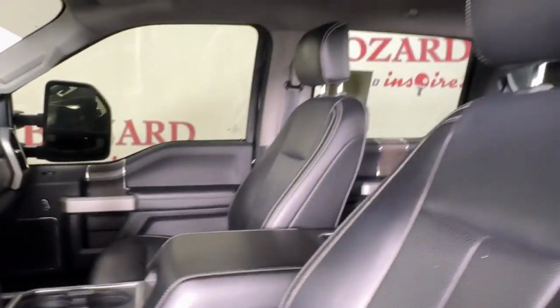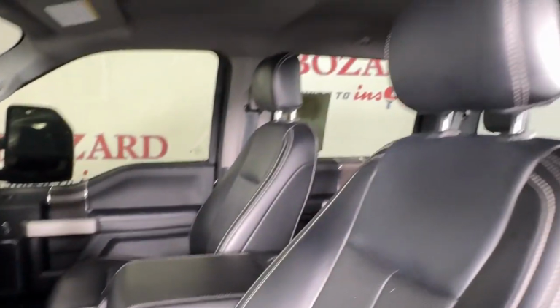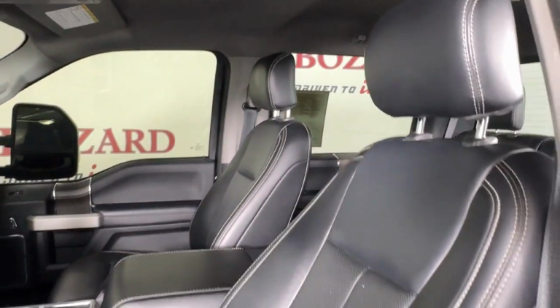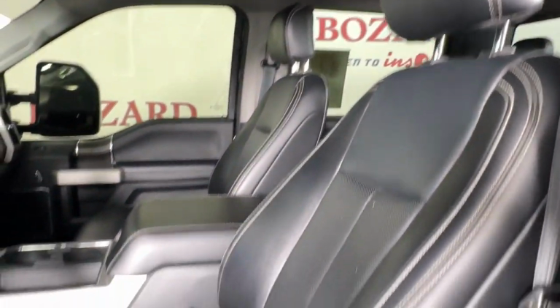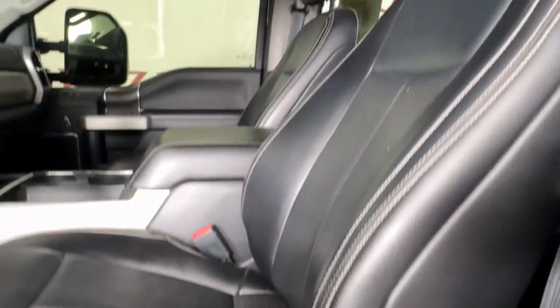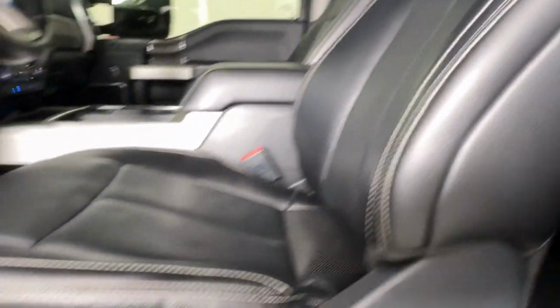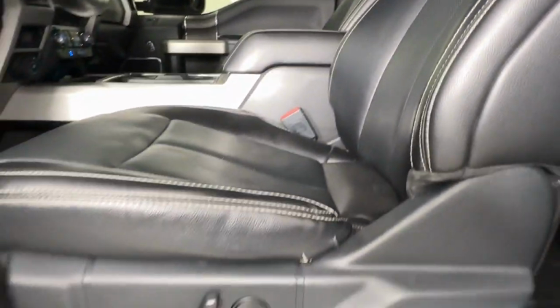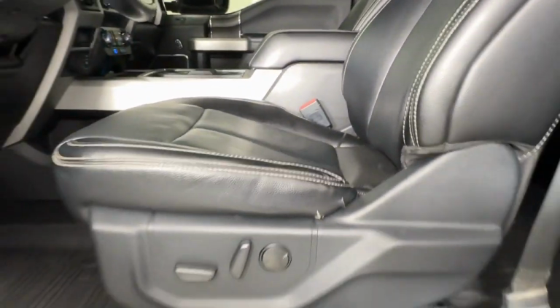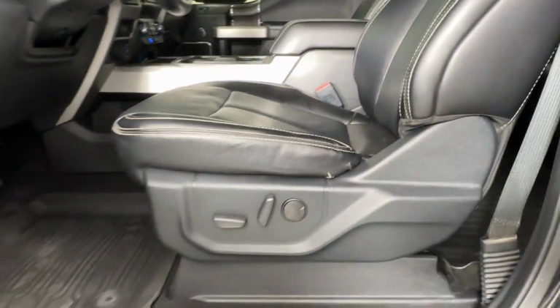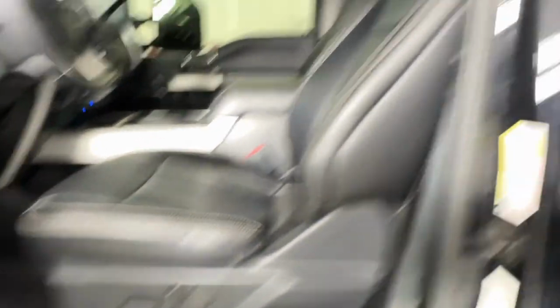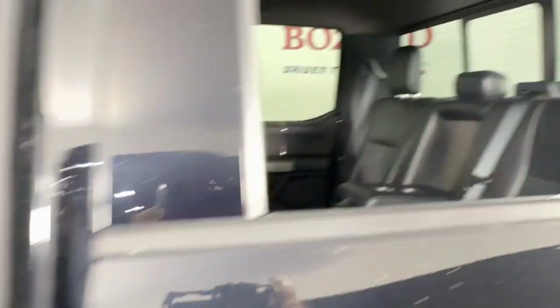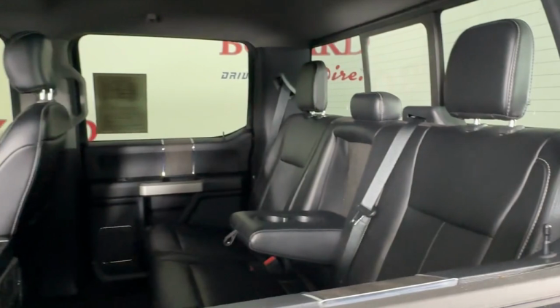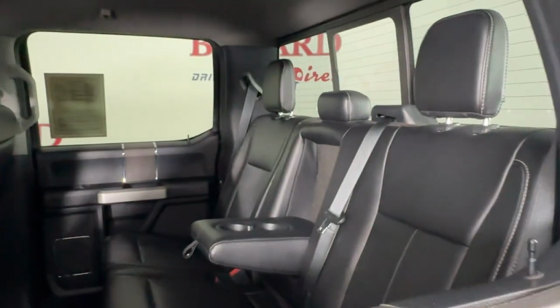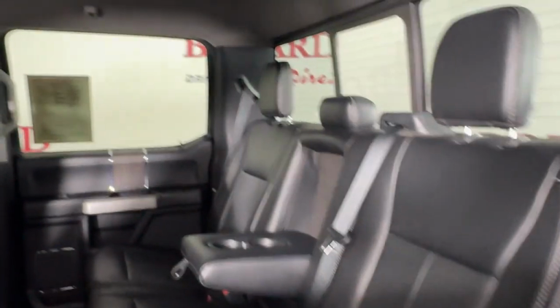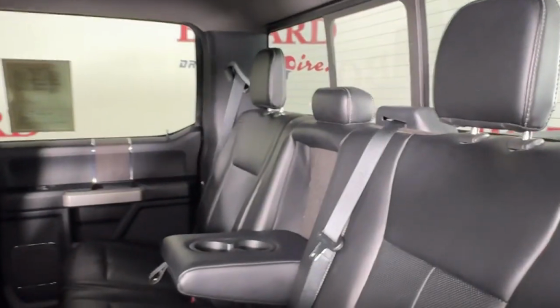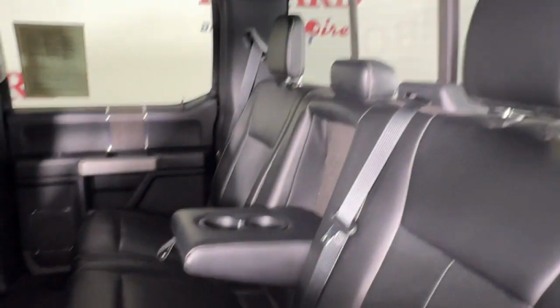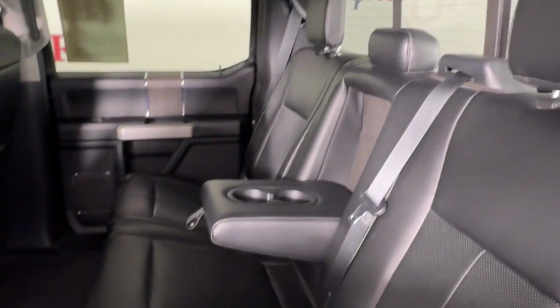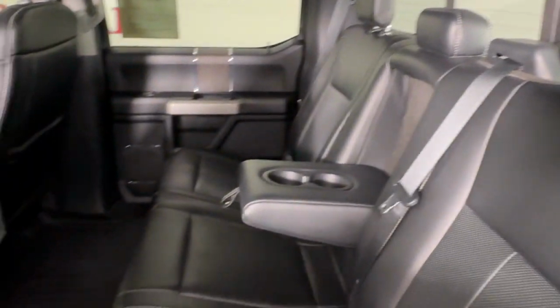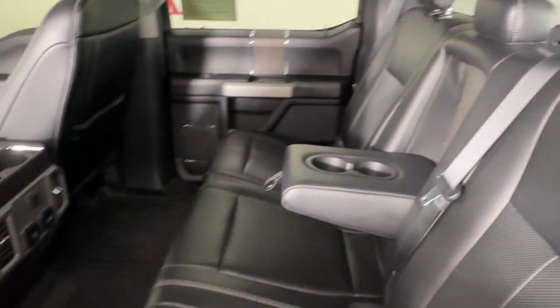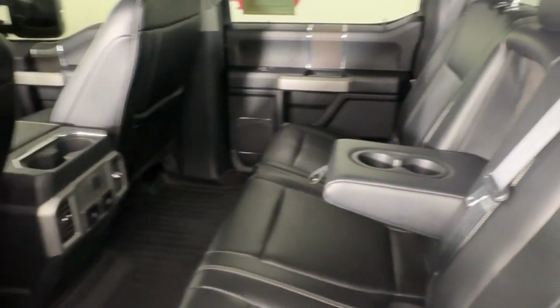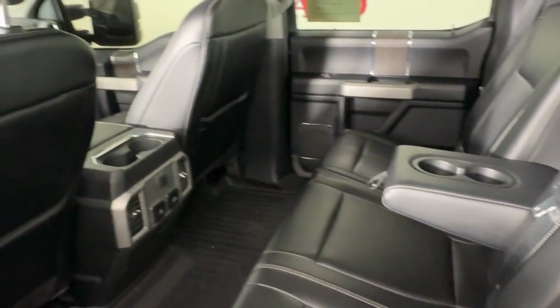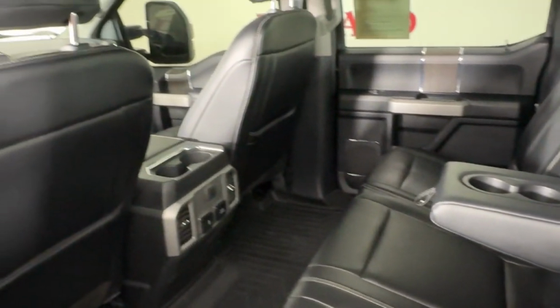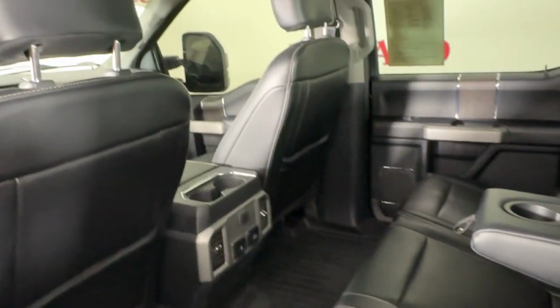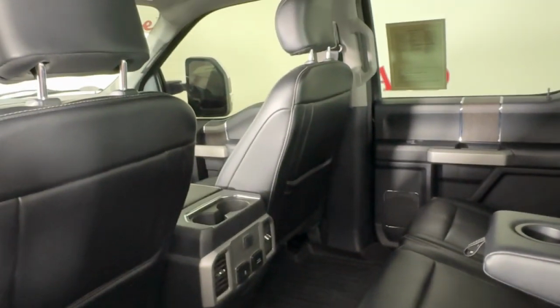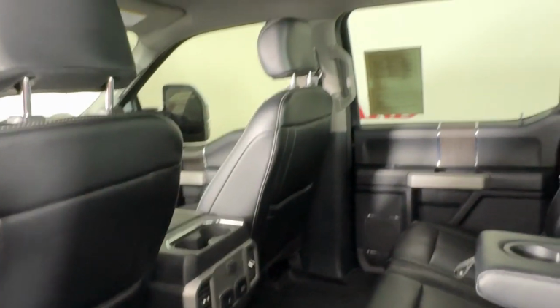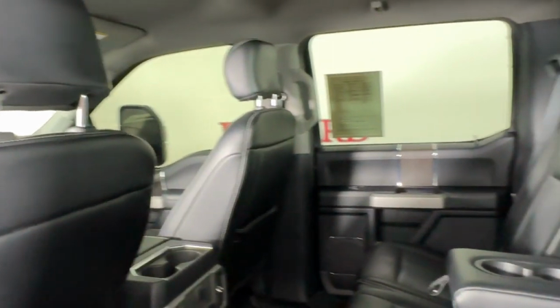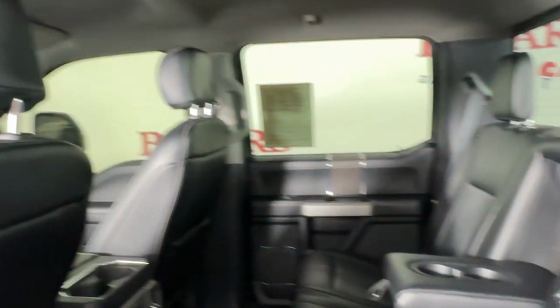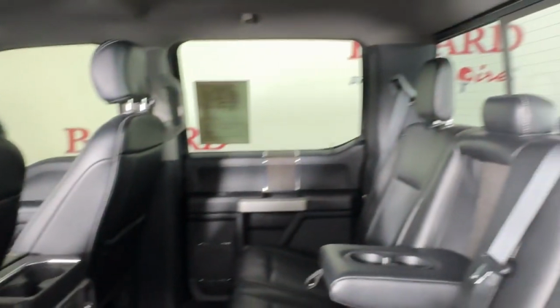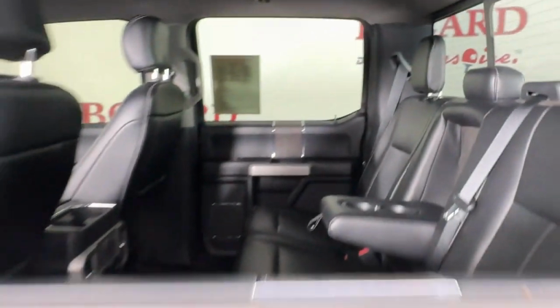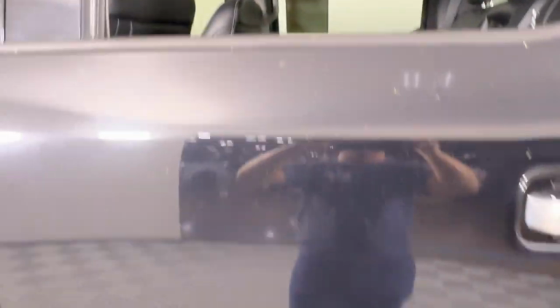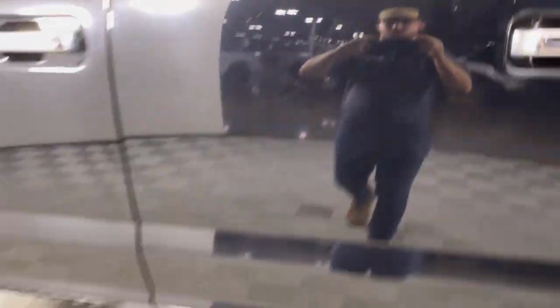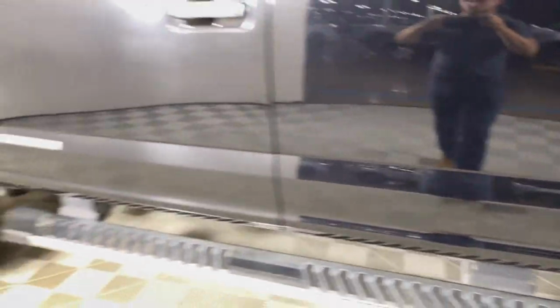Feel prepared to take on the biggest jobs in this fully capable Super Duty. Treat yourself to a test drive today. Our friendly staff will give you an outstanding customer experience.